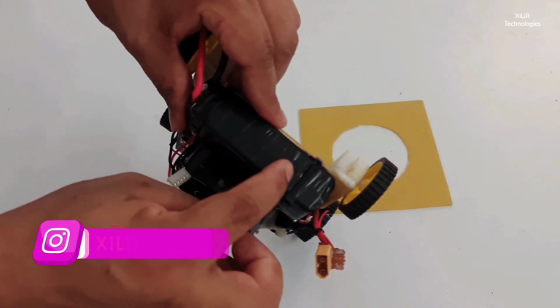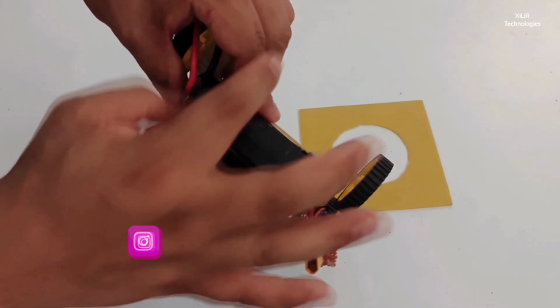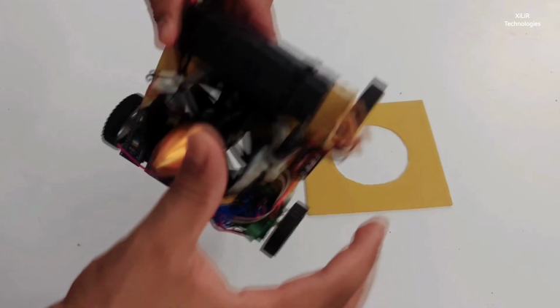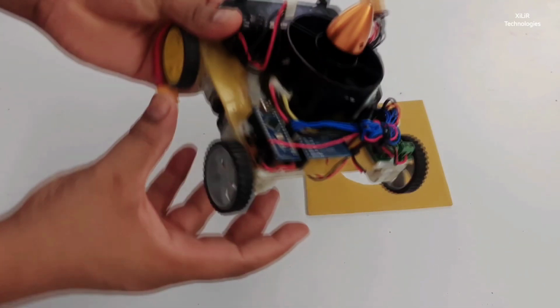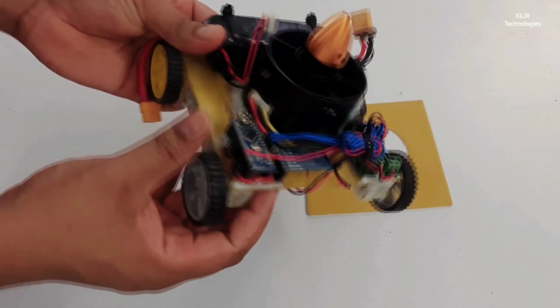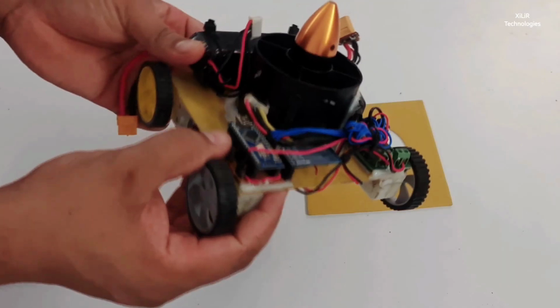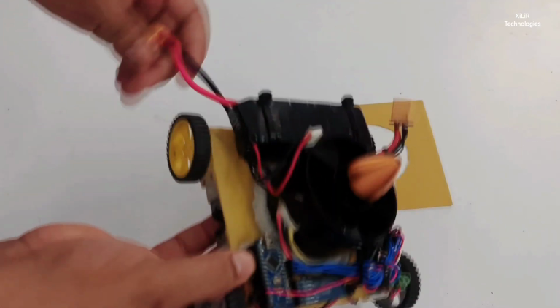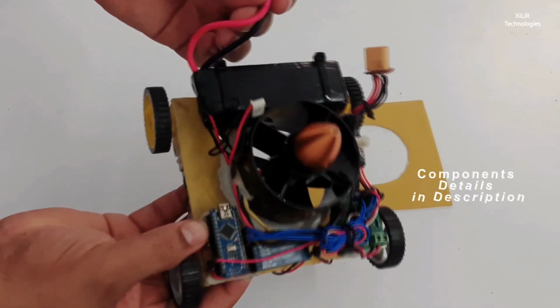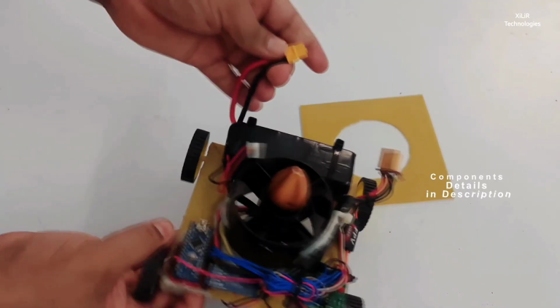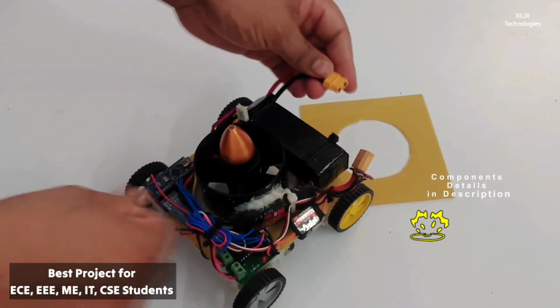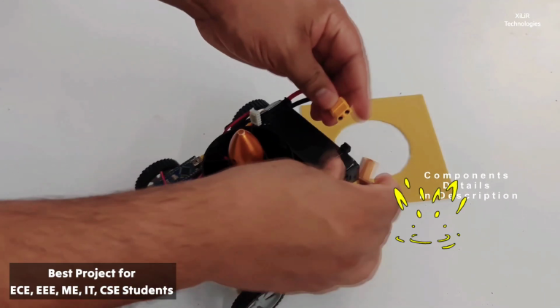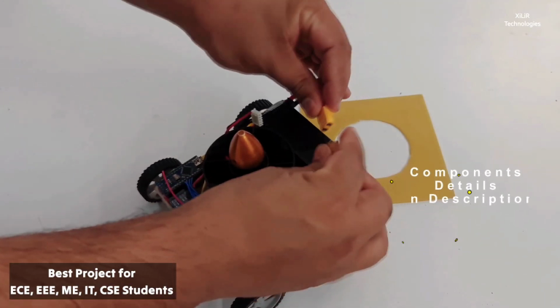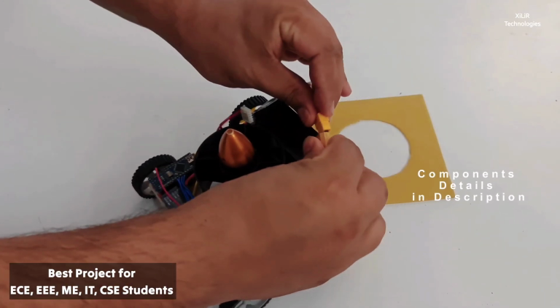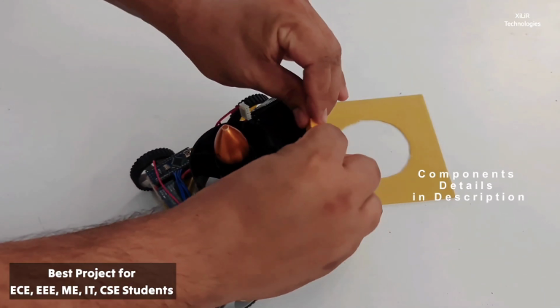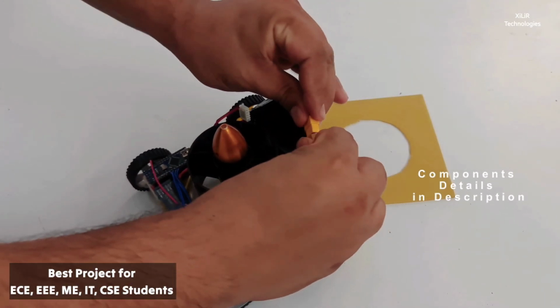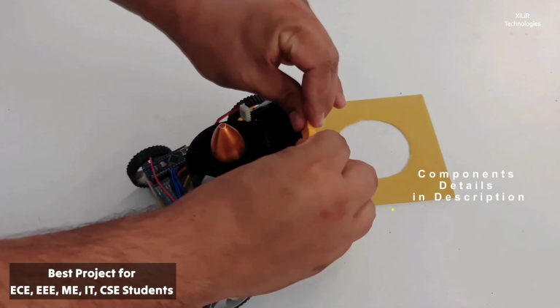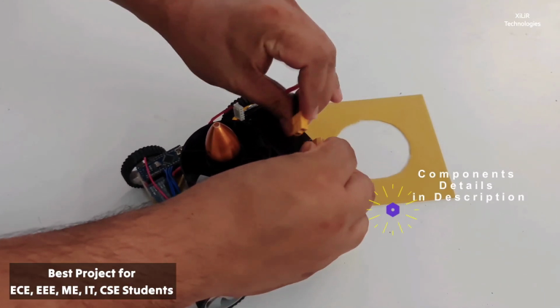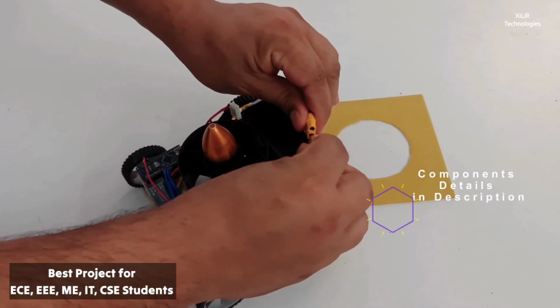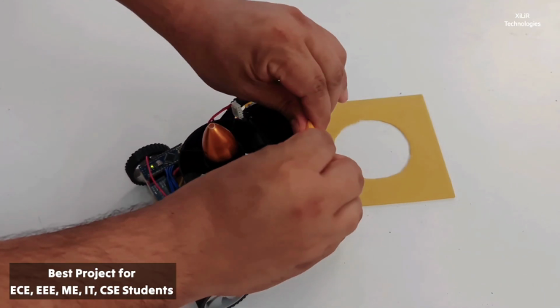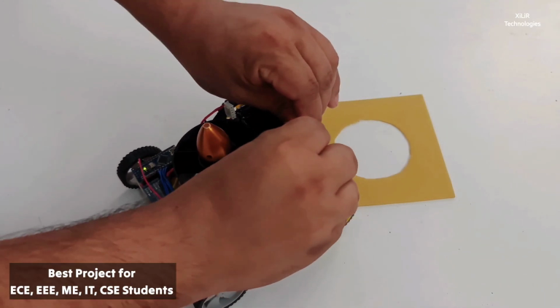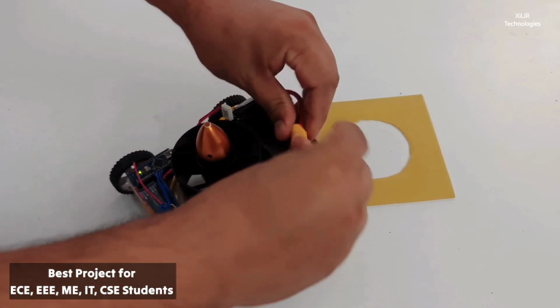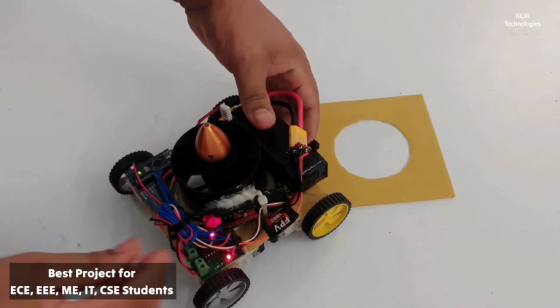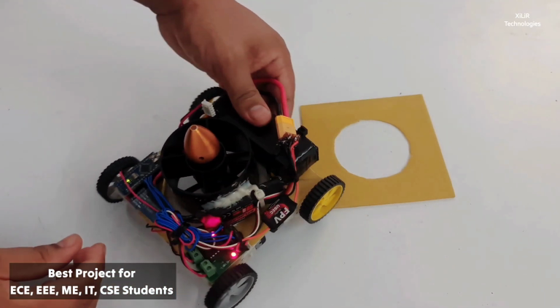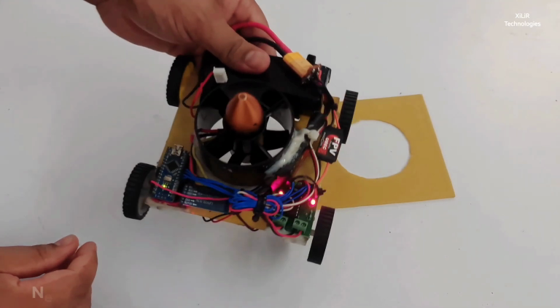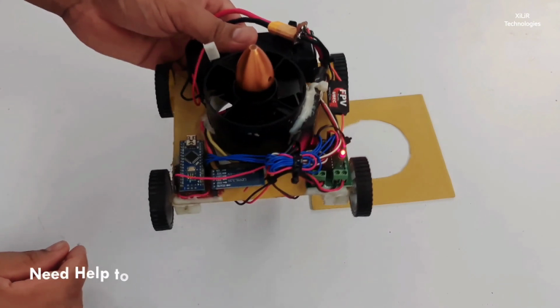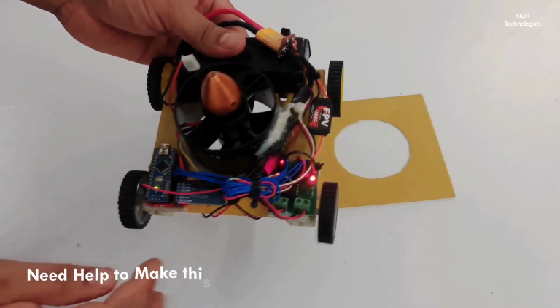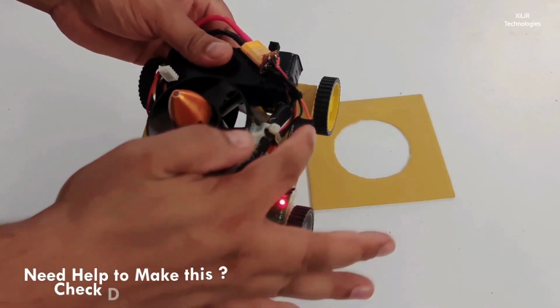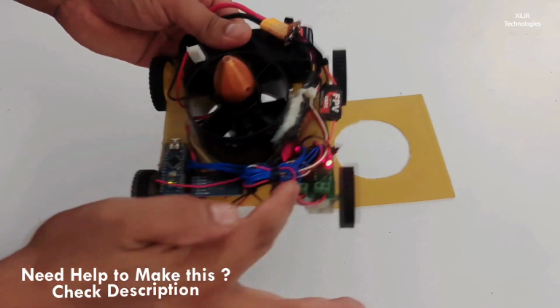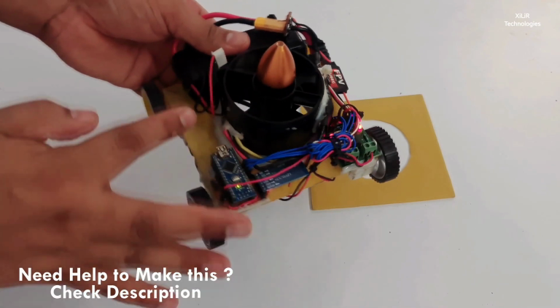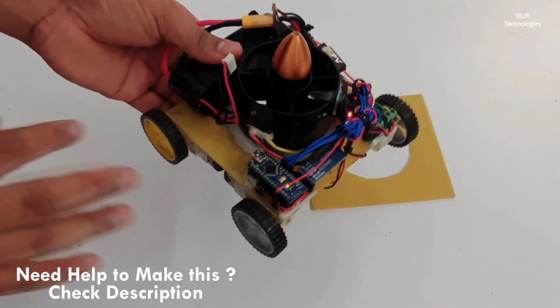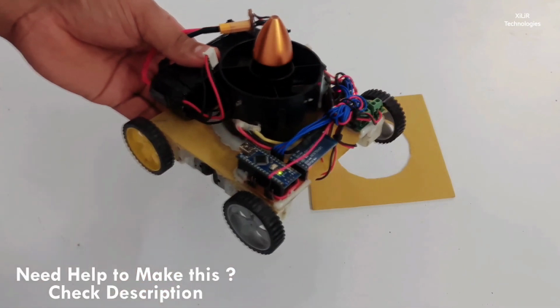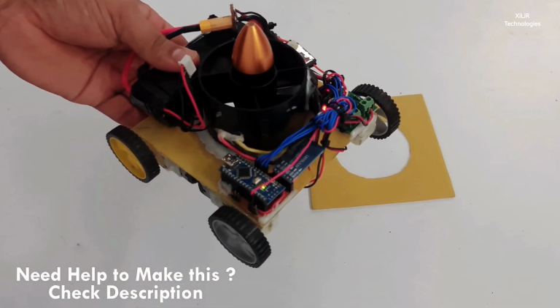This is the LiPo battery to power the whole project. This is the connector to connect the project, and through the Bluetooth module you can control the project wirelessly.